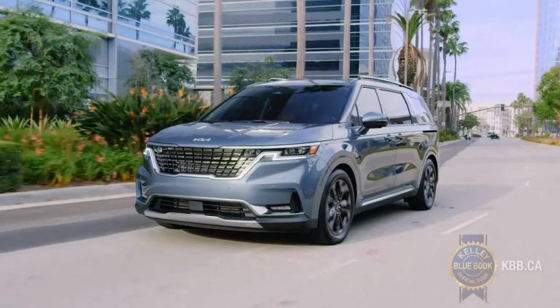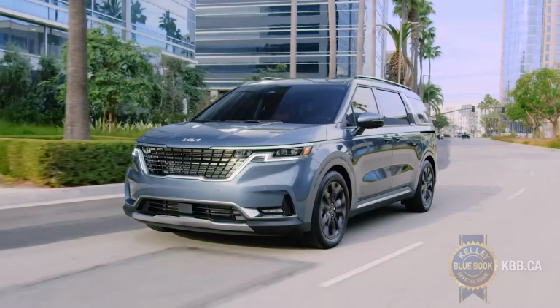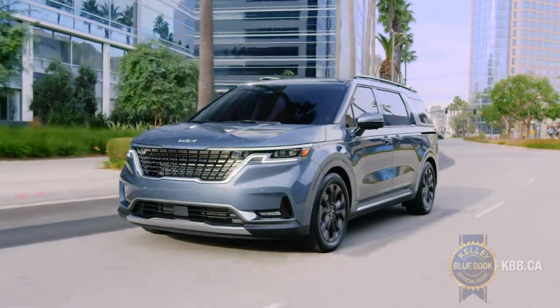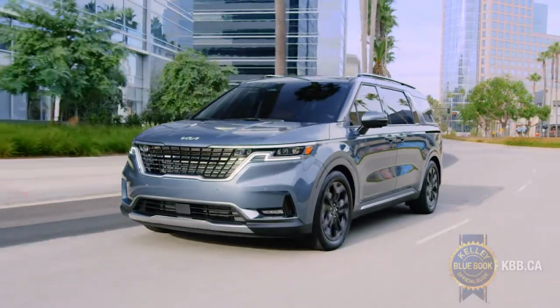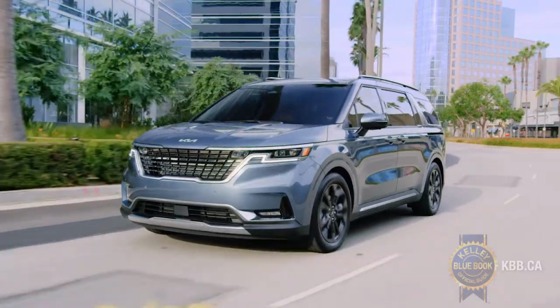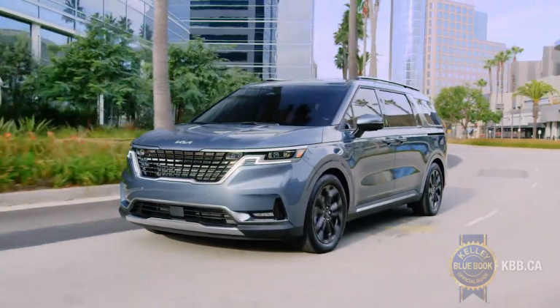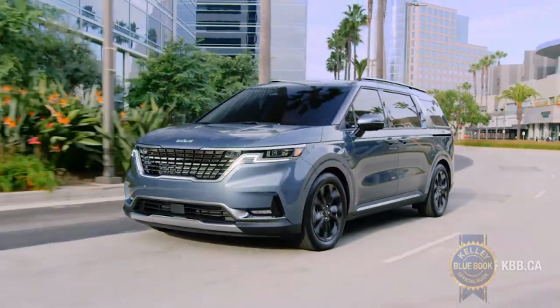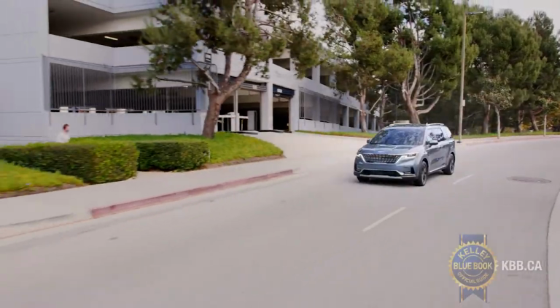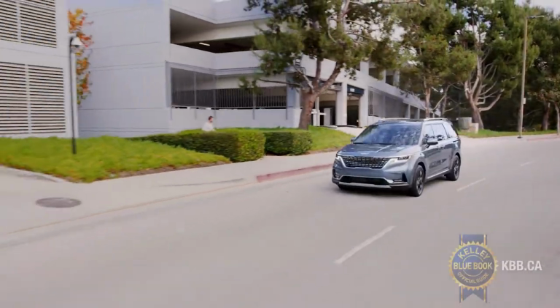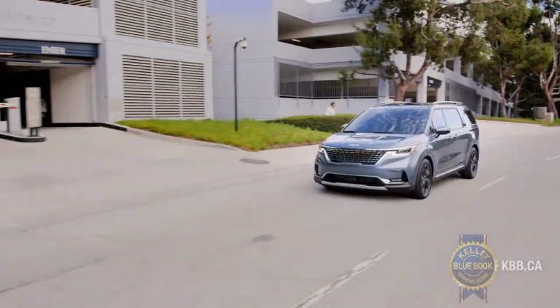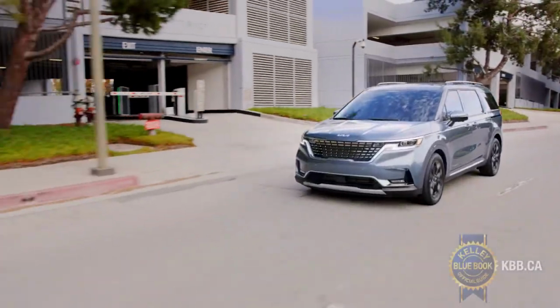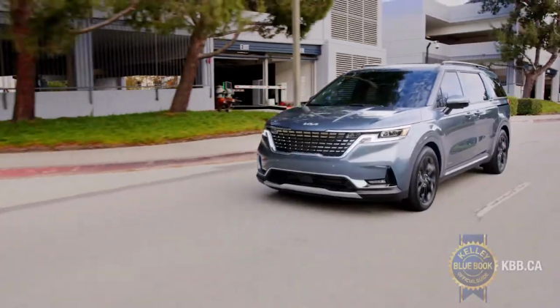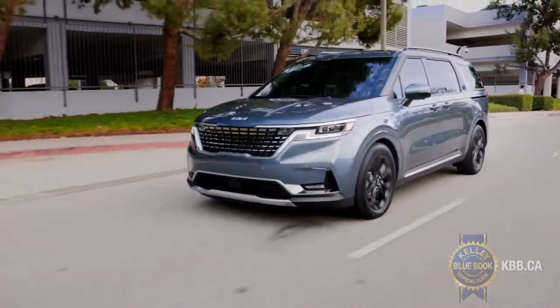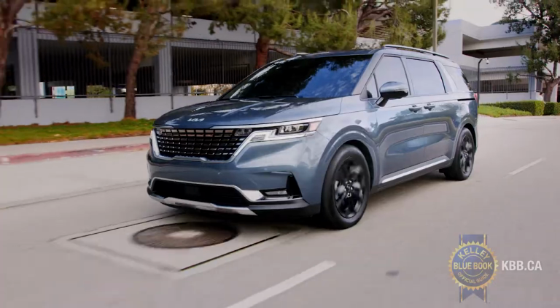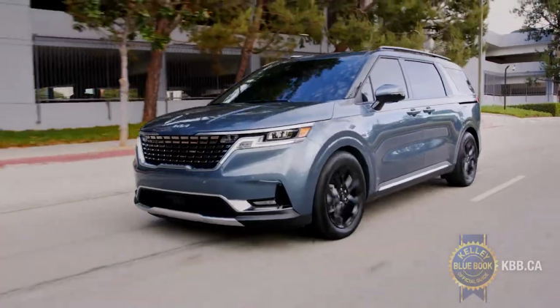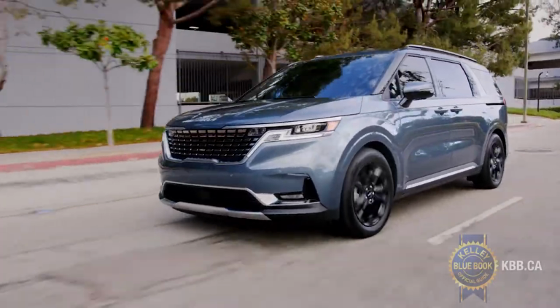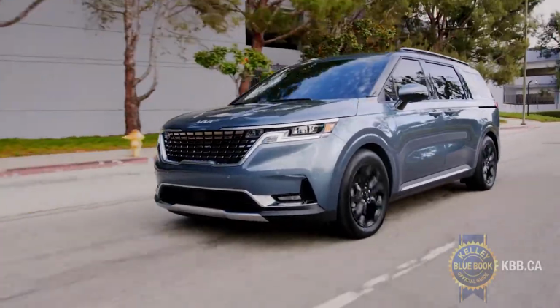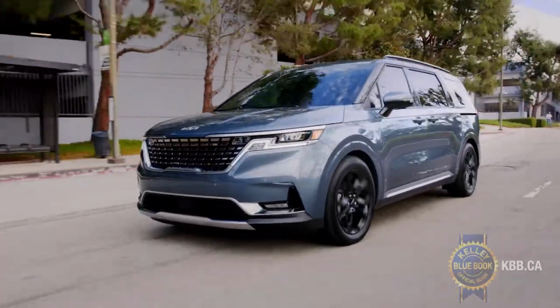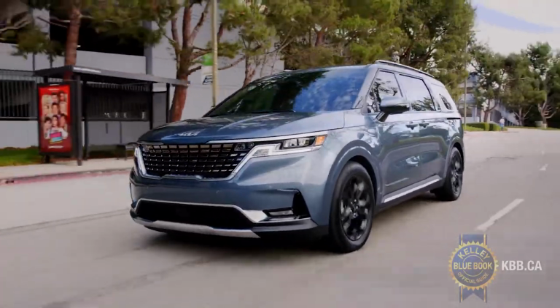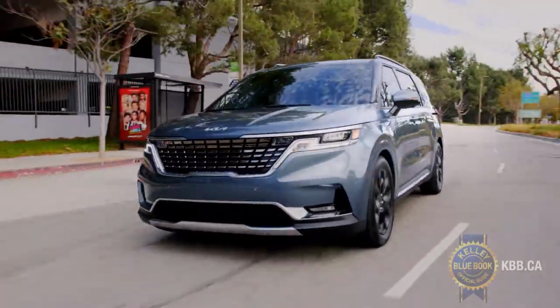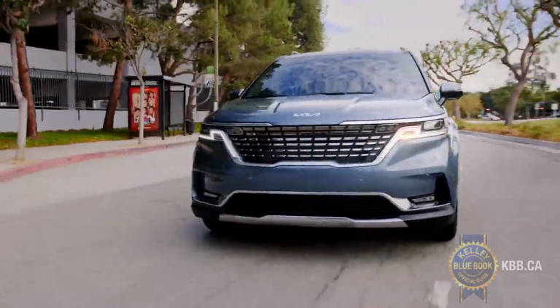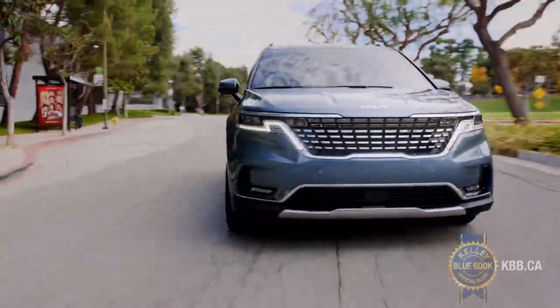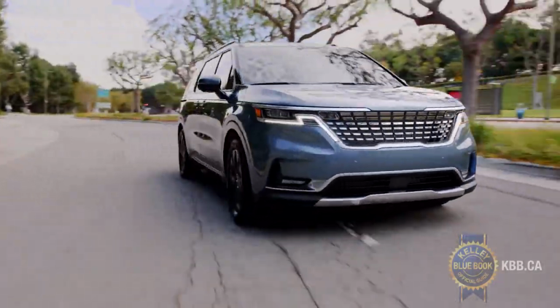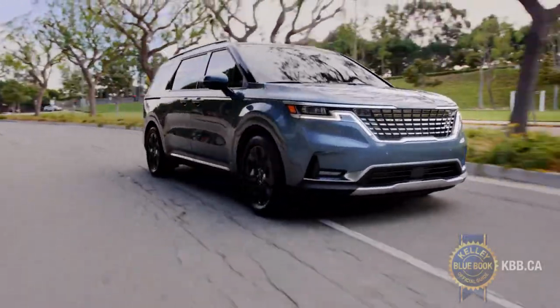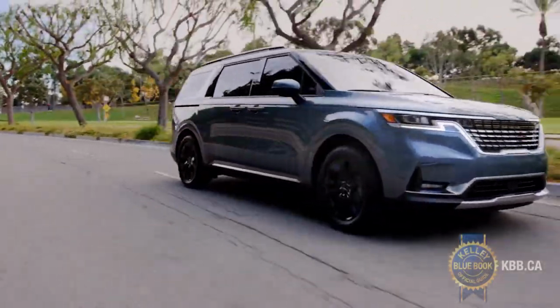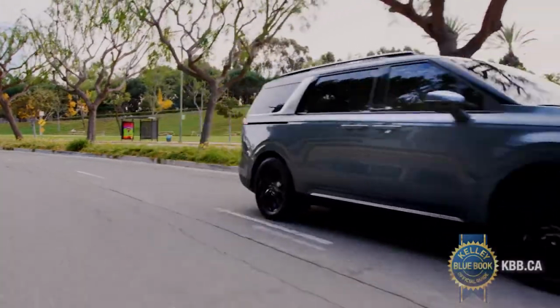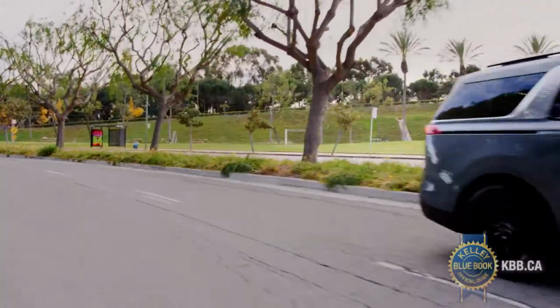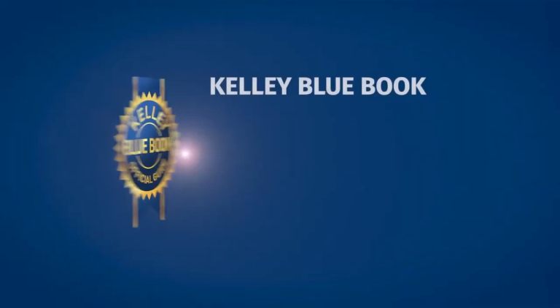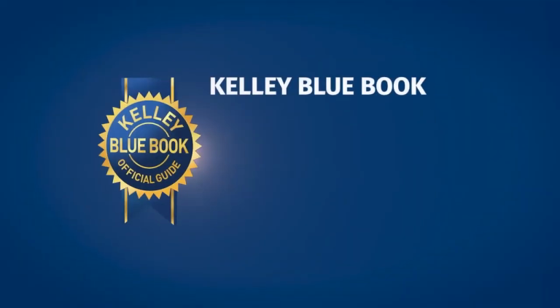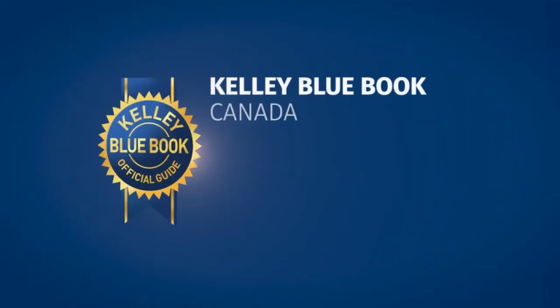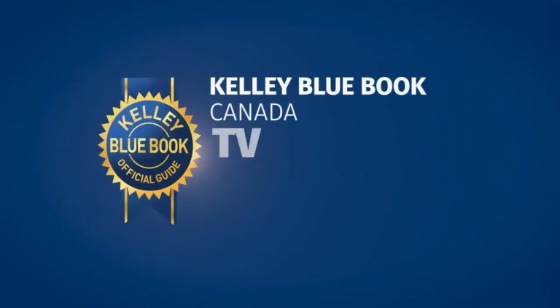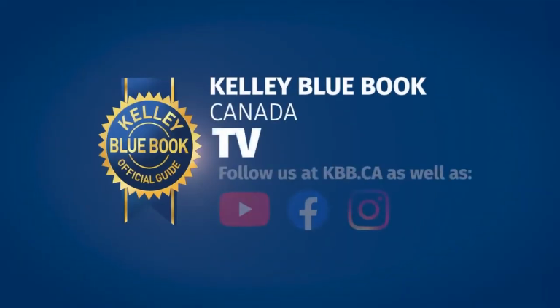Of course, these are only the top reasons to buy a 2022 Kia Carnival. If you want to find out more details about Kia's latest minivan and get the information and expertise you need to help you with your next vehicle purchase, check out more at kbb.ca.